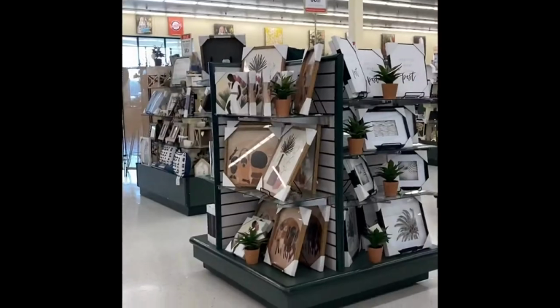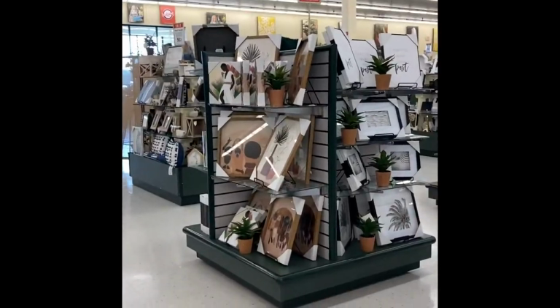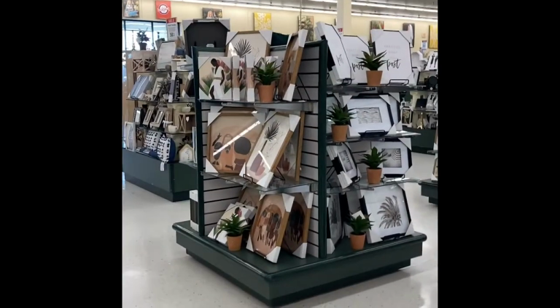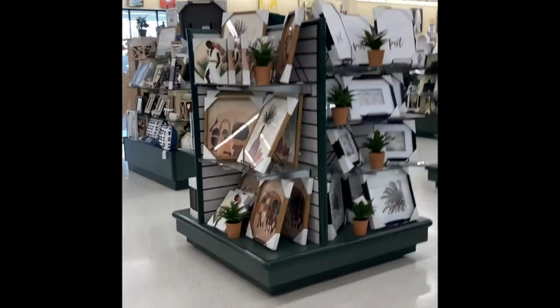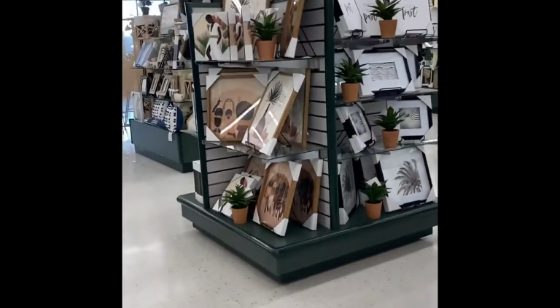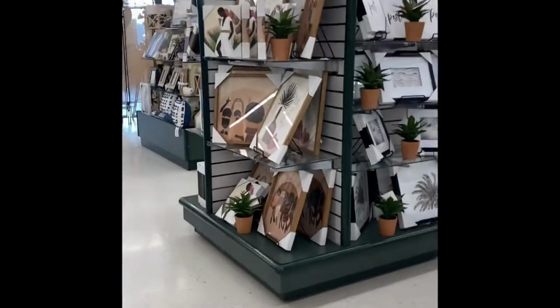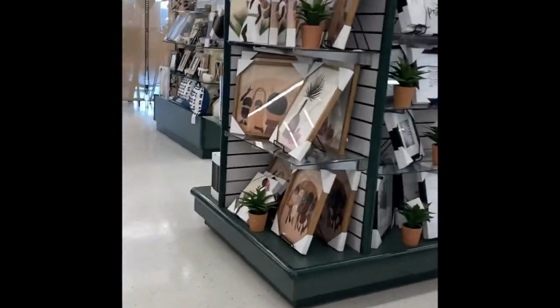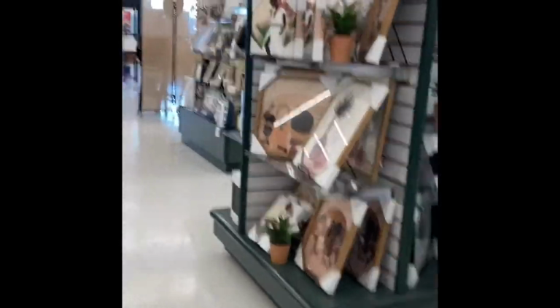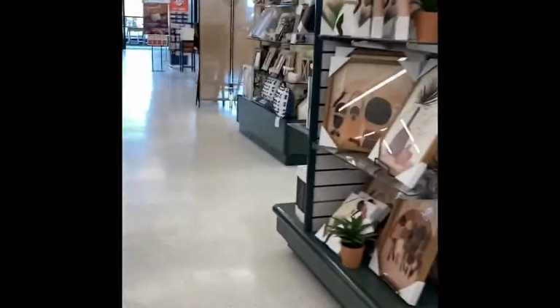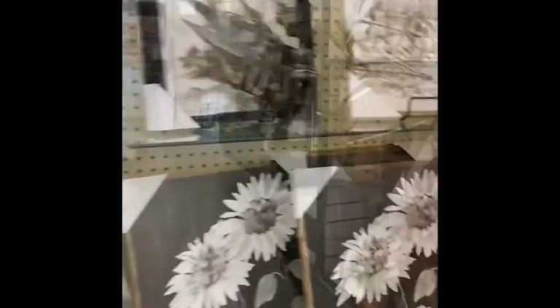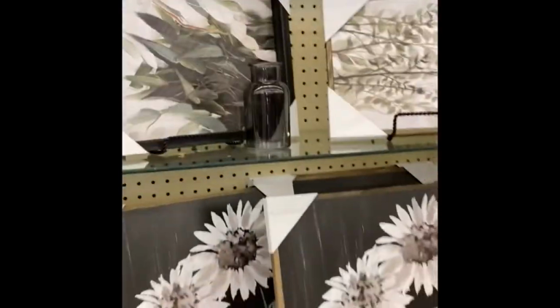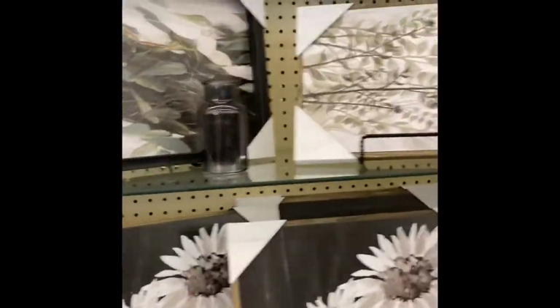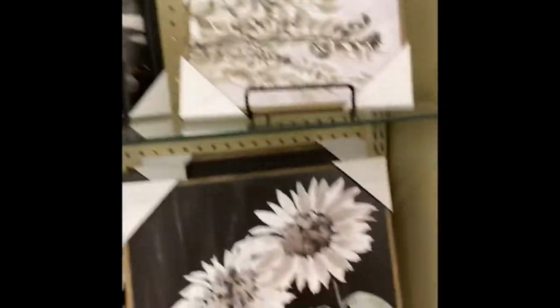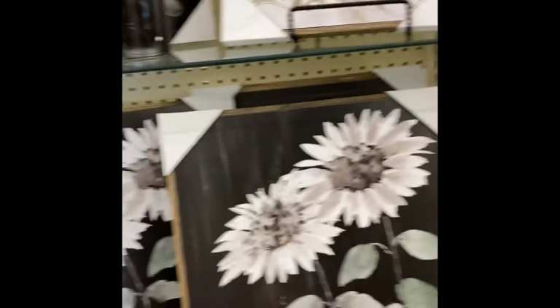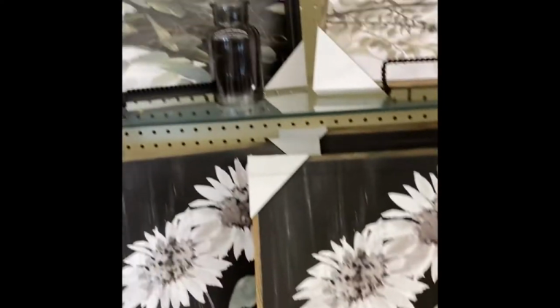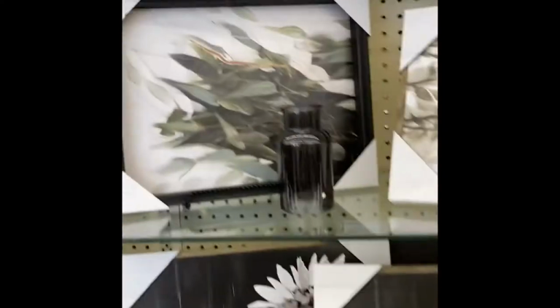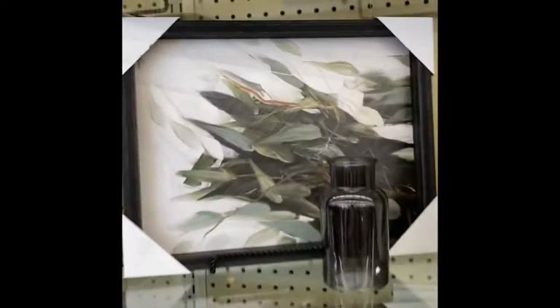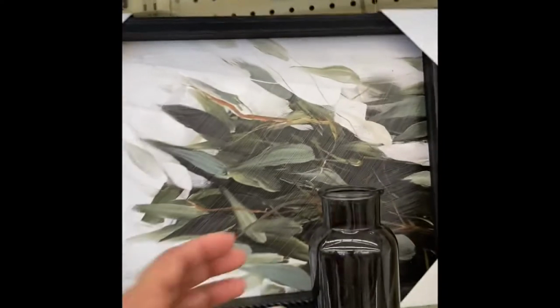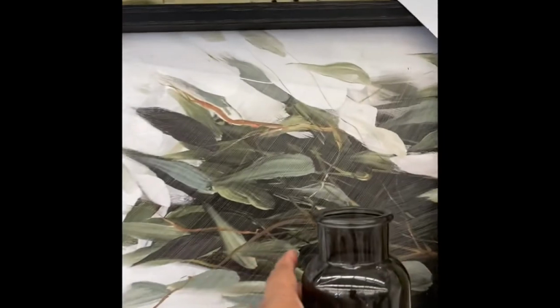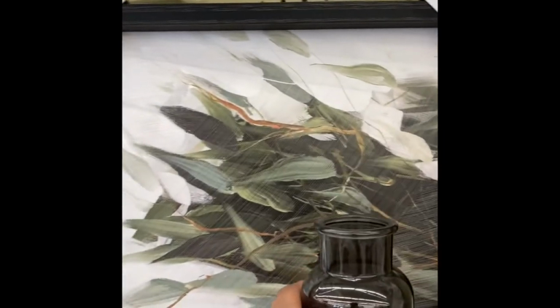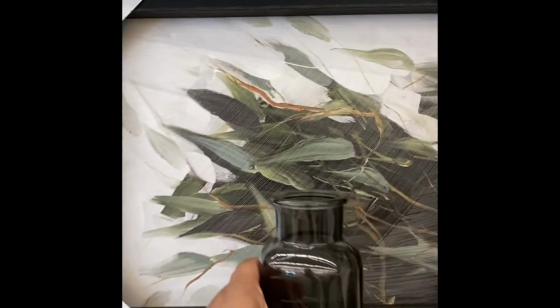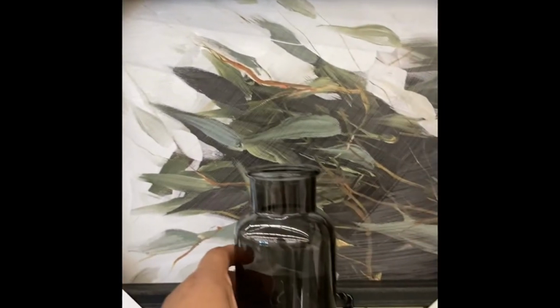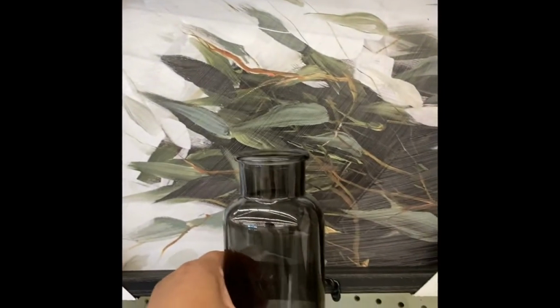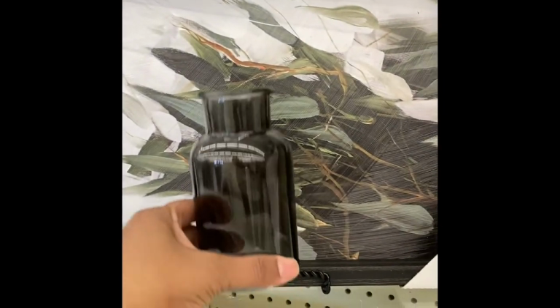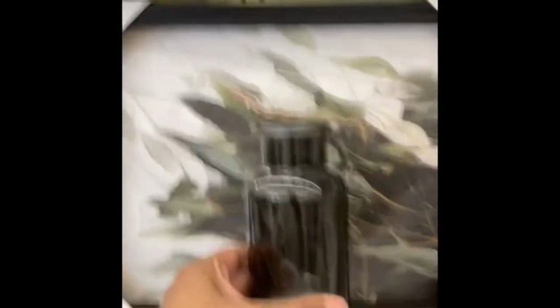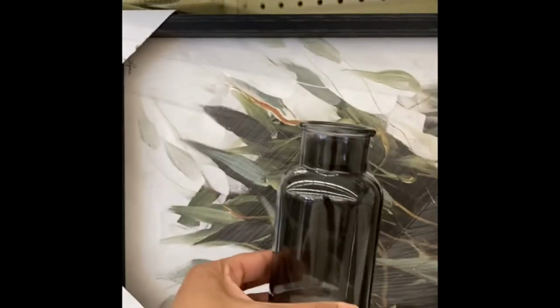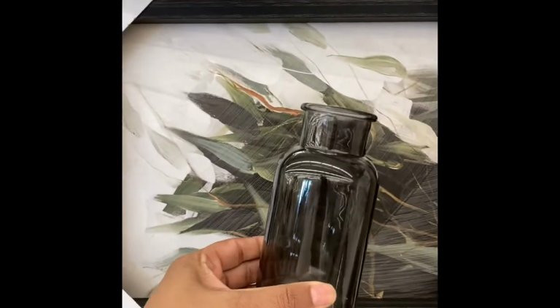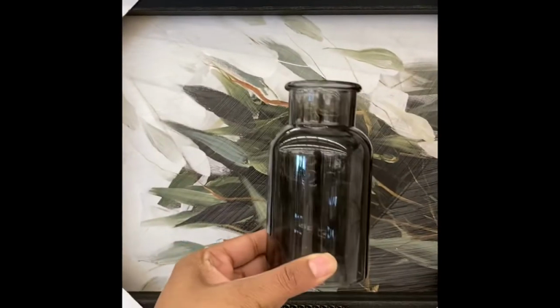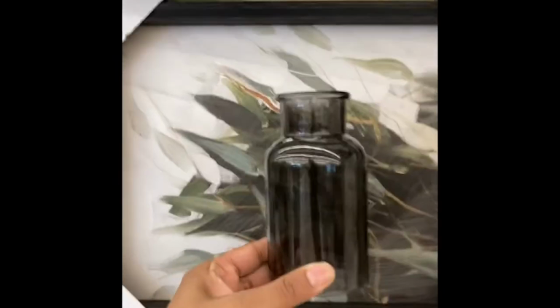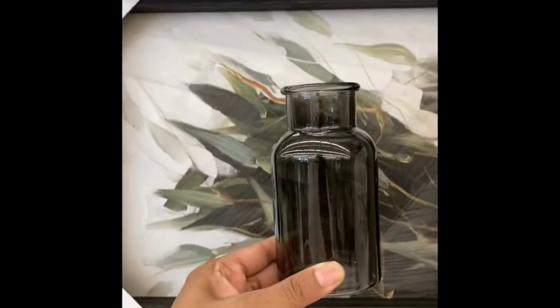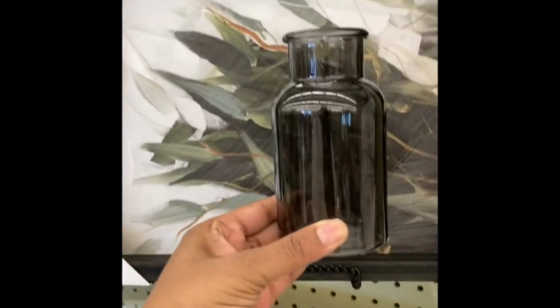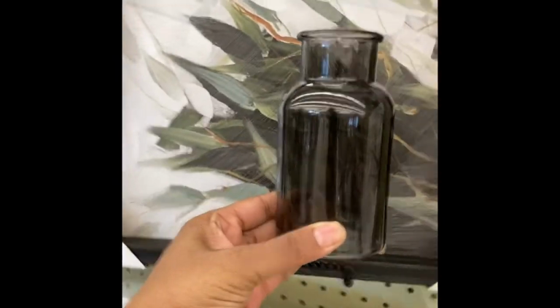I fell in love with that whole setup they had there. In this clip I was holding up the vase in front of that picture so I could give you guys a visual of how a product will look.